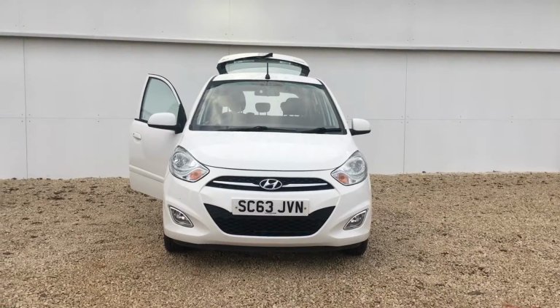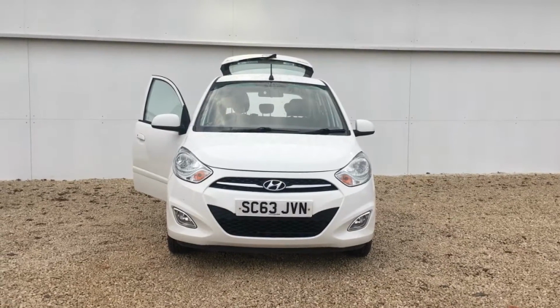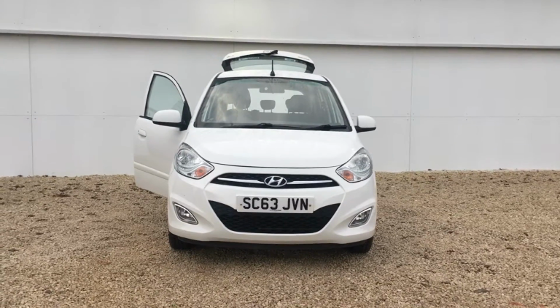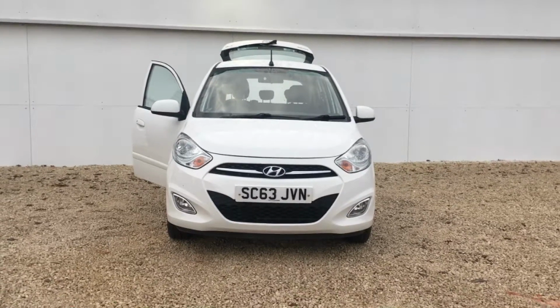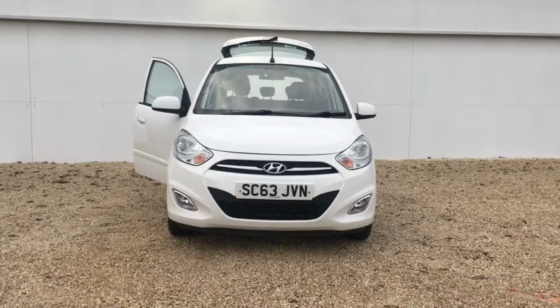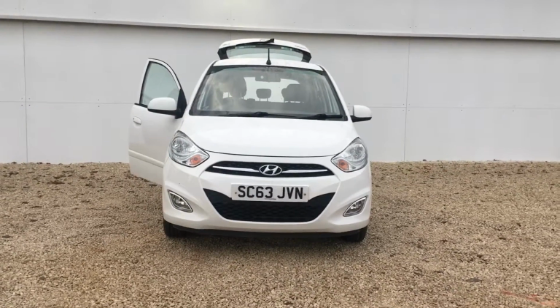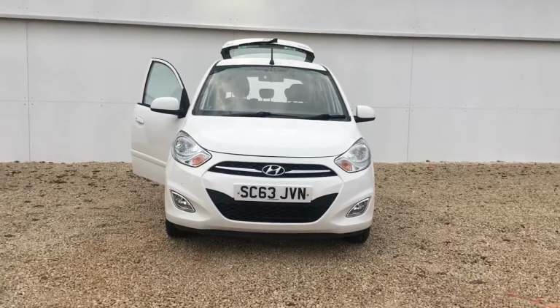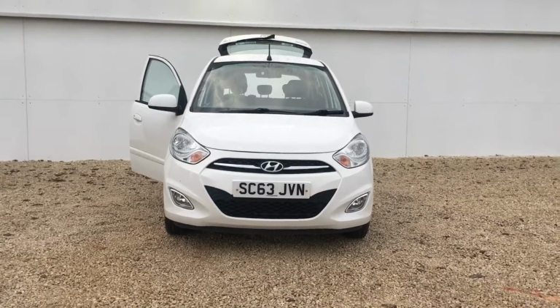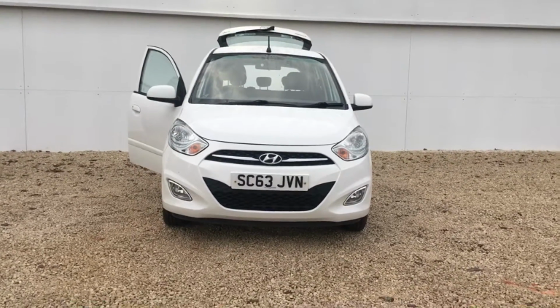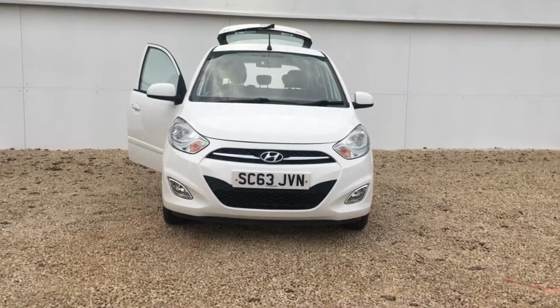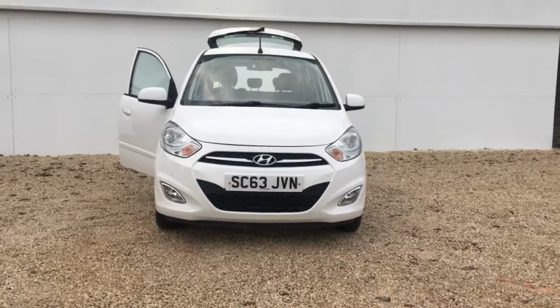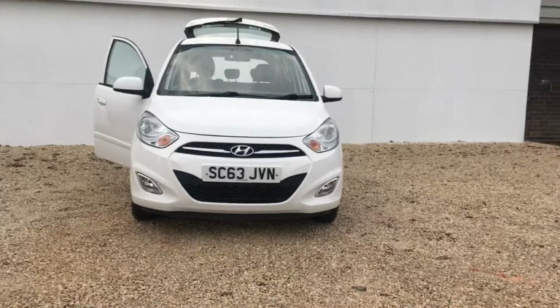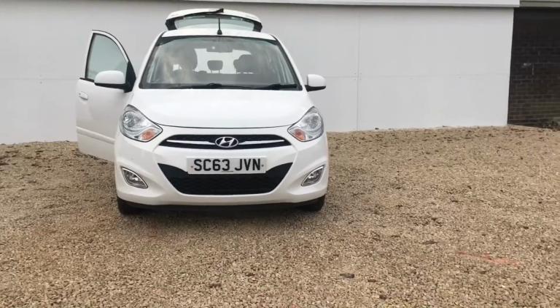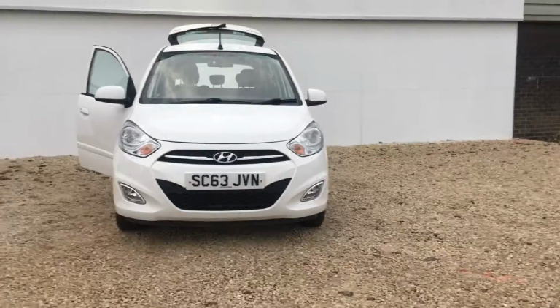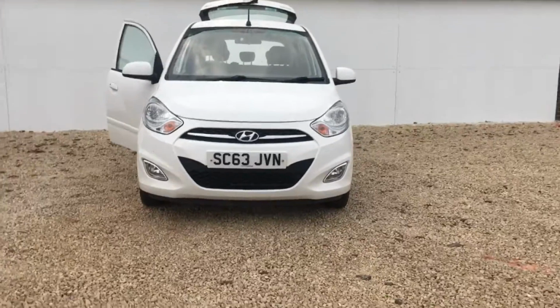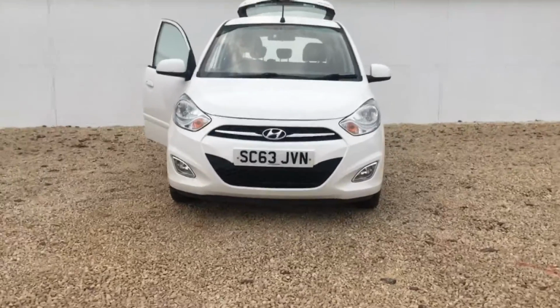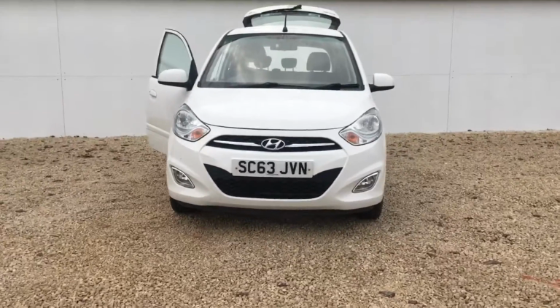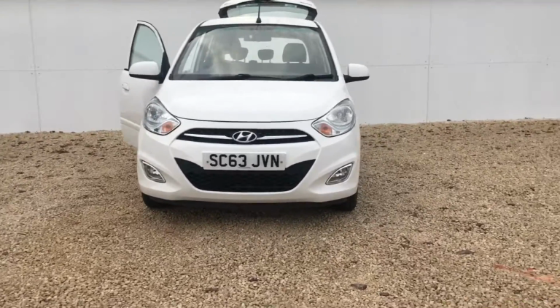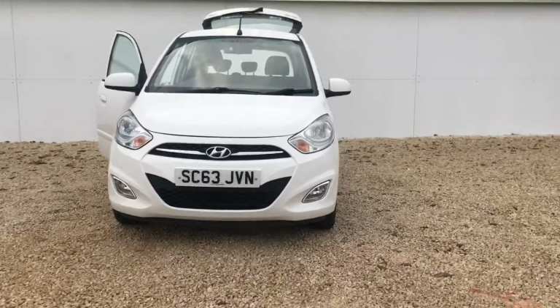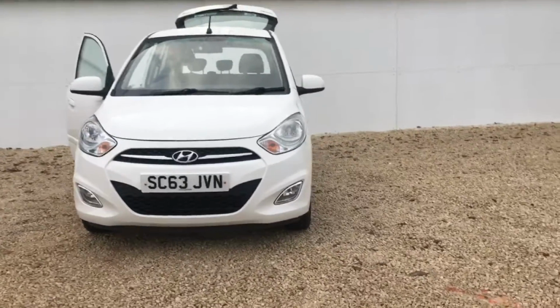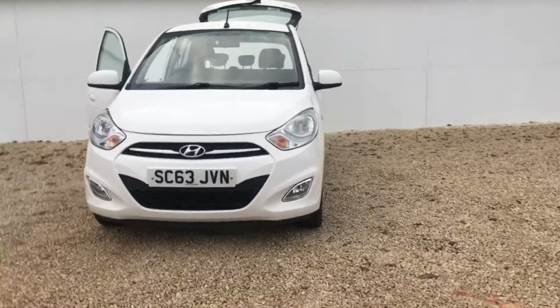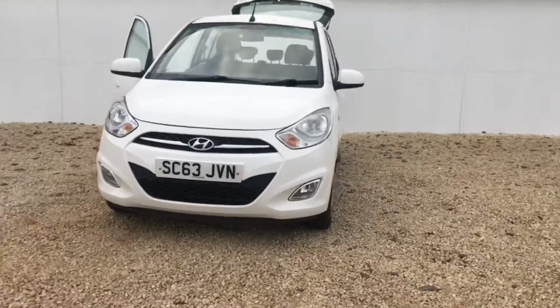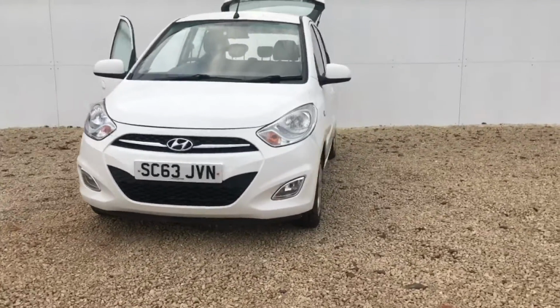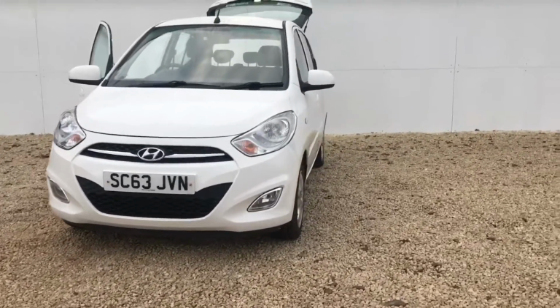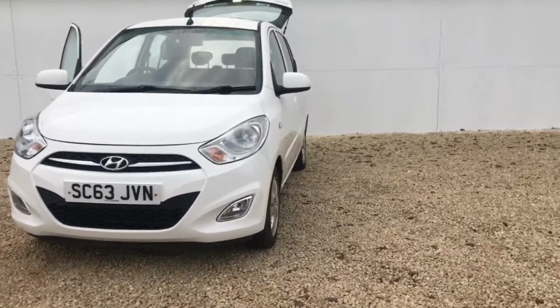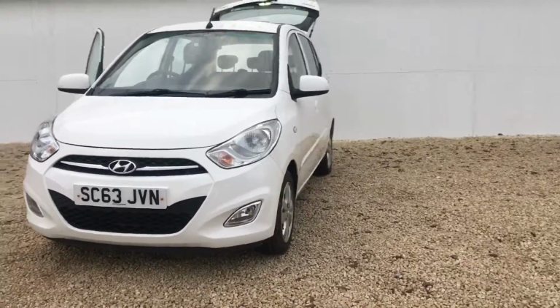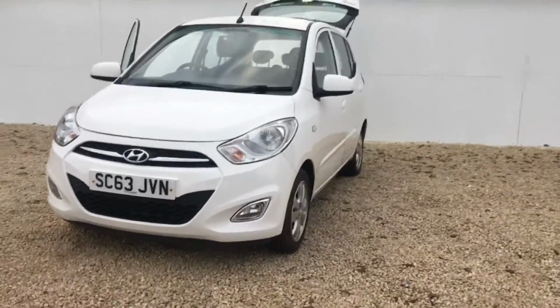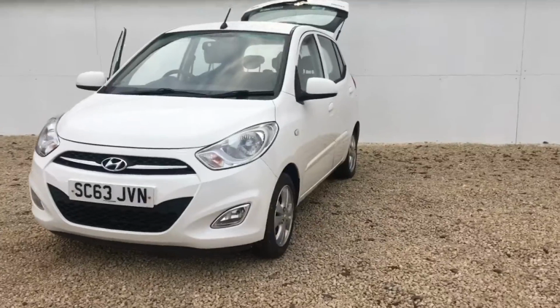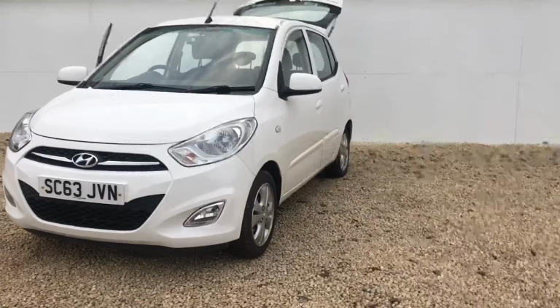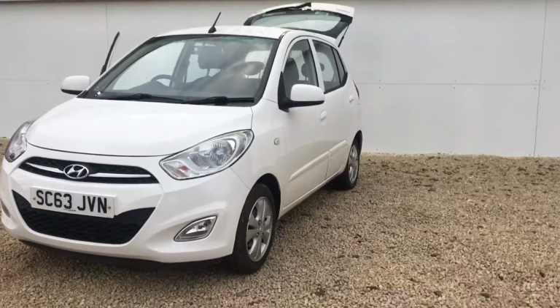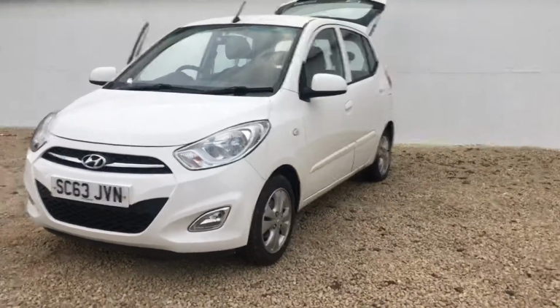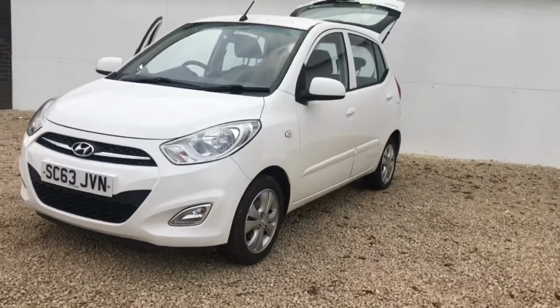Welcome to Phoenix Hyundai. My name is Emma and I'm going to take you around one of our stock cars. This is a 63 plate i10 — it's the active model and it's the 1.2 petrol engine.